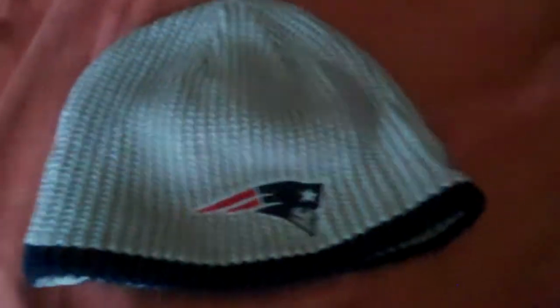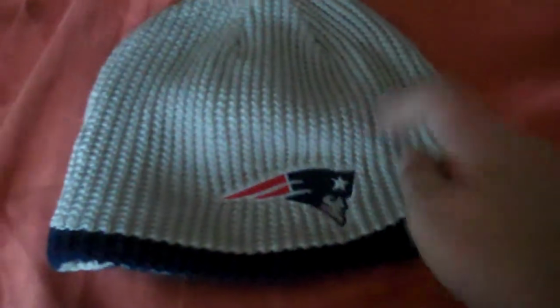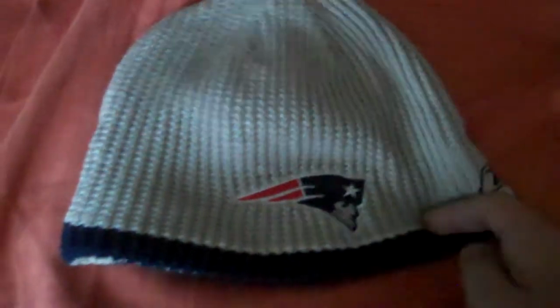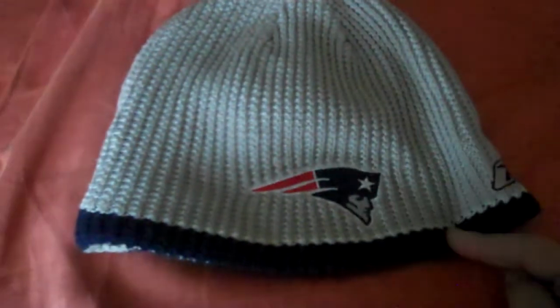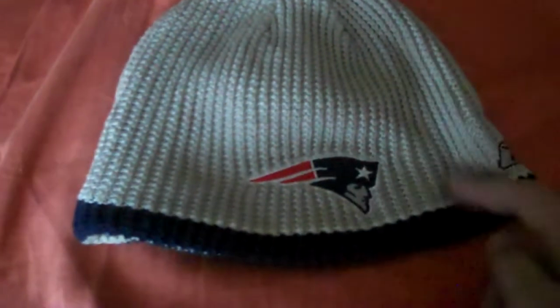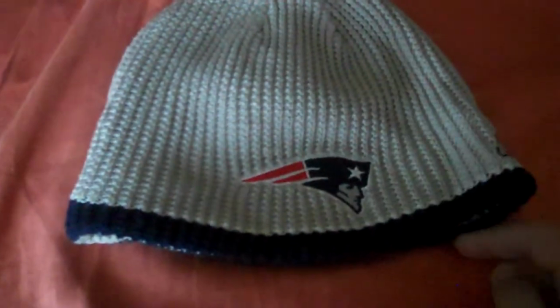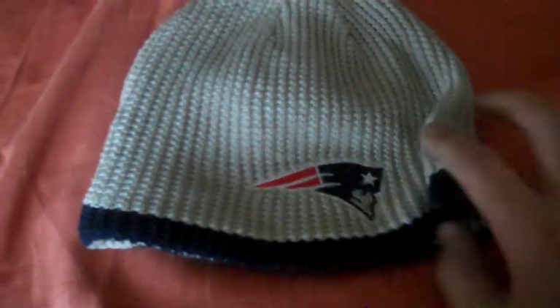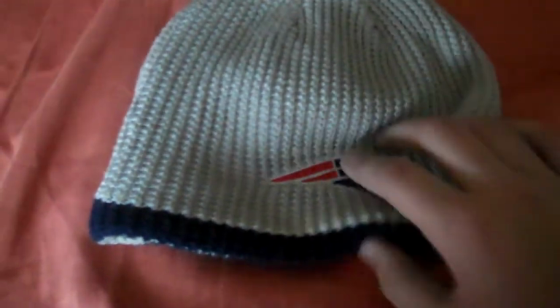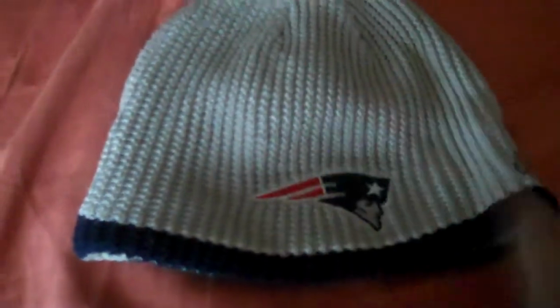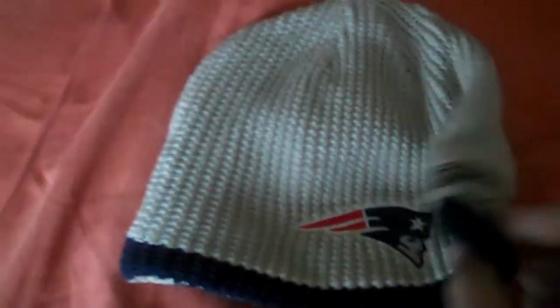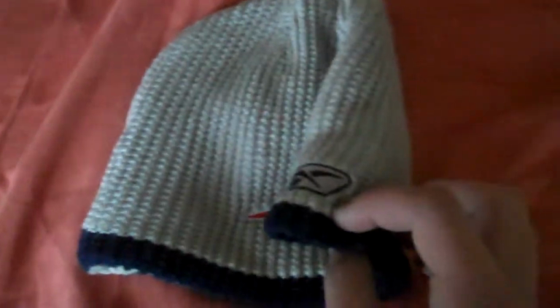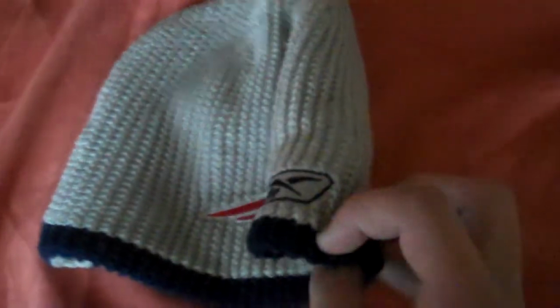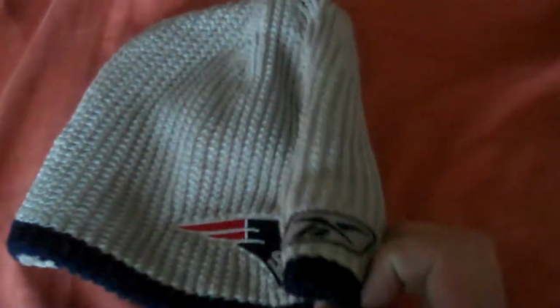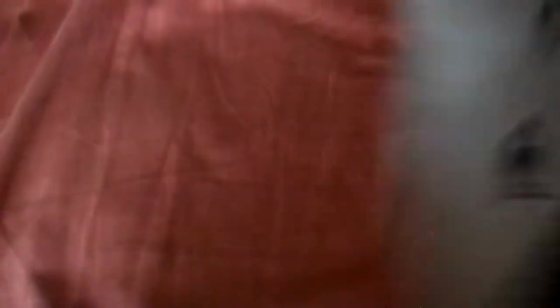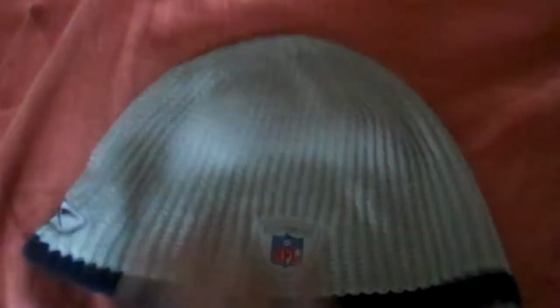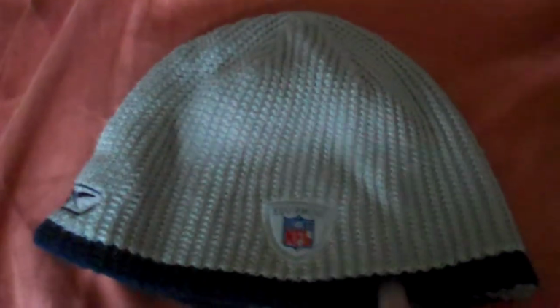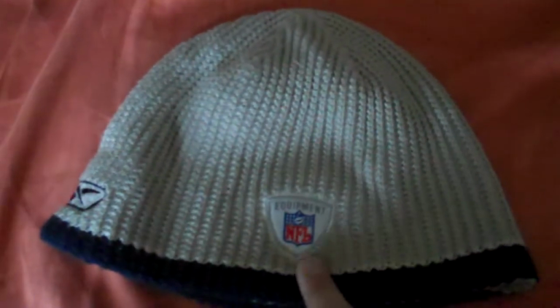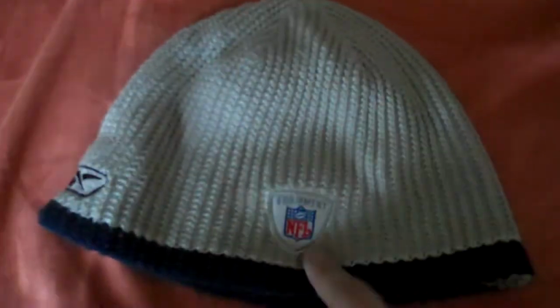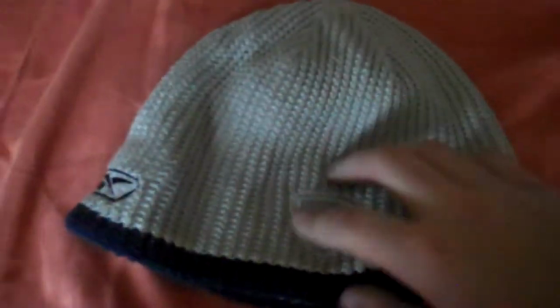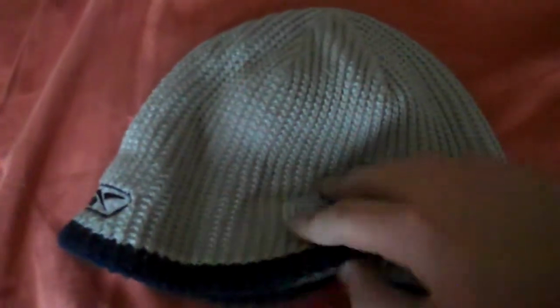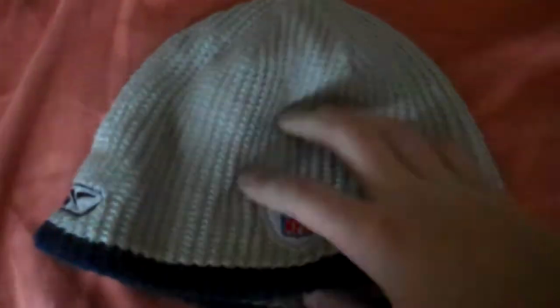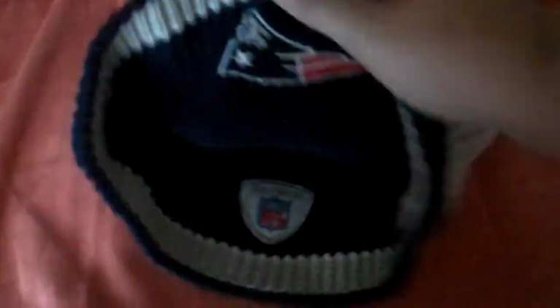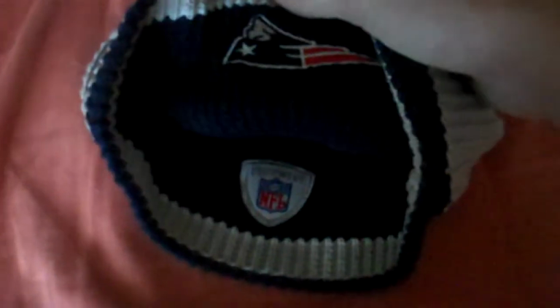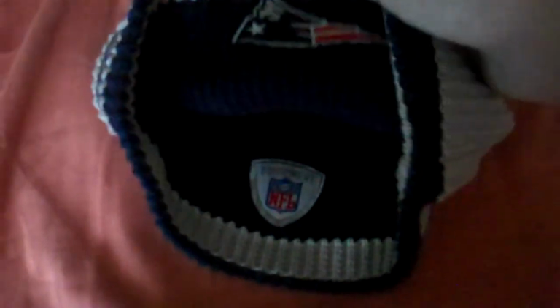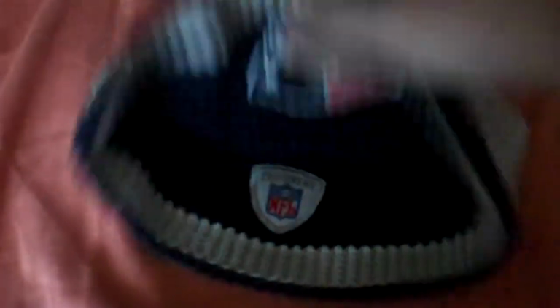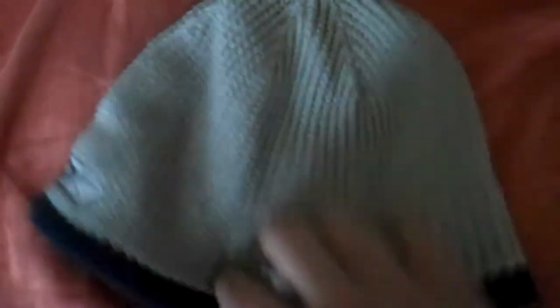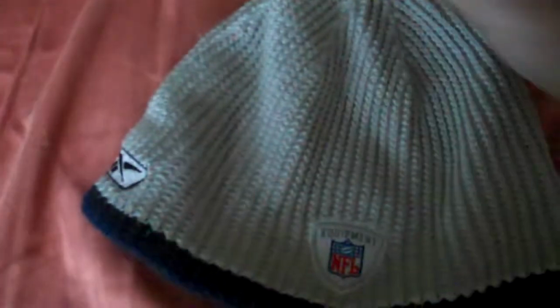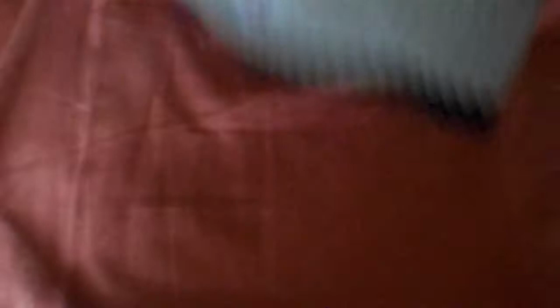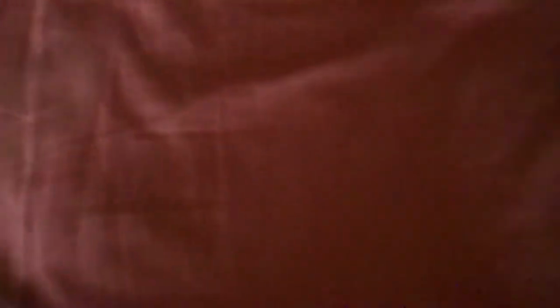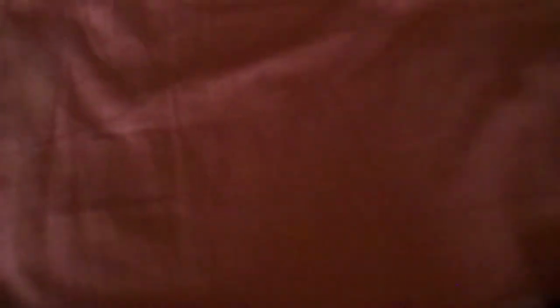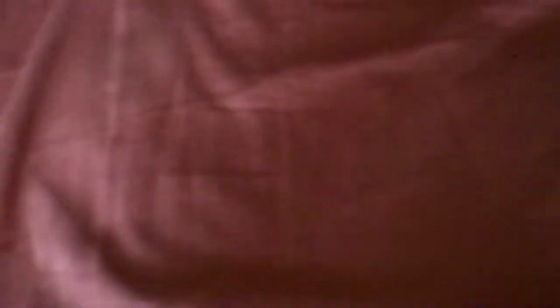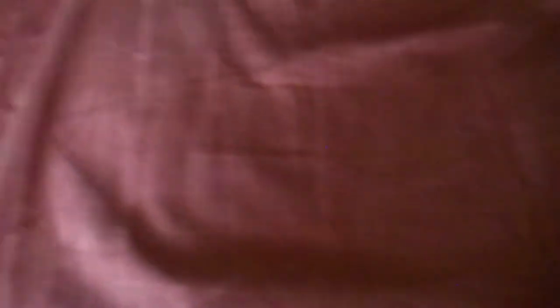Patriots — gray and silver and blue. Patriots logo, Reebok, and a NFL logo. Inside is just reversed, so blue and silver instead.